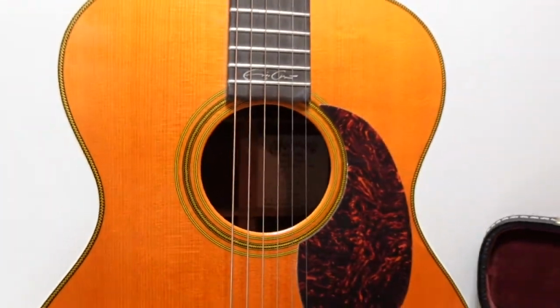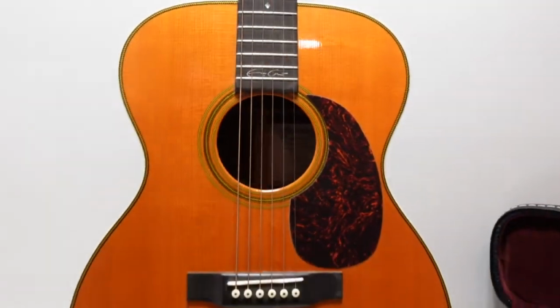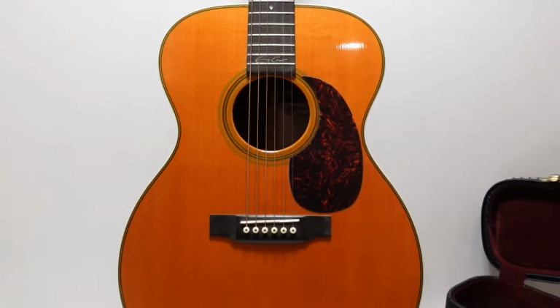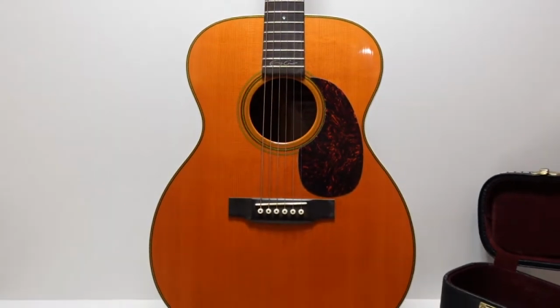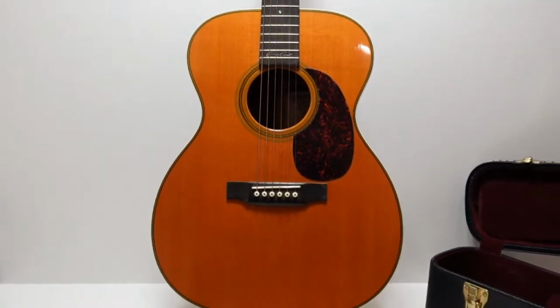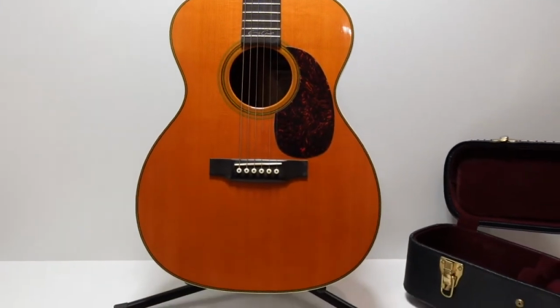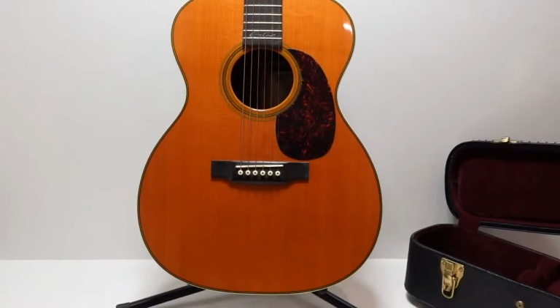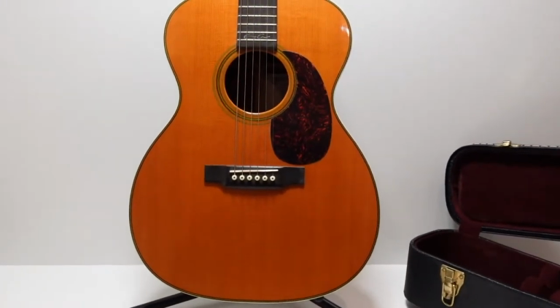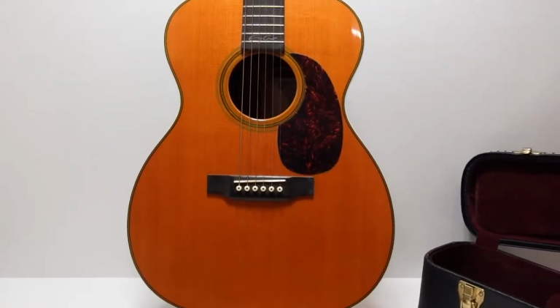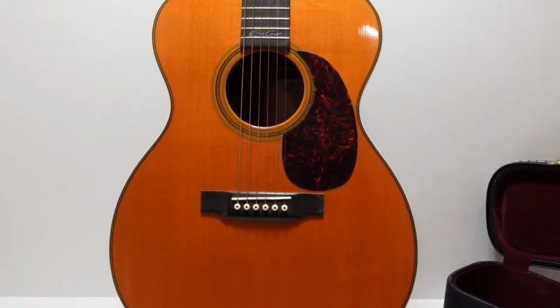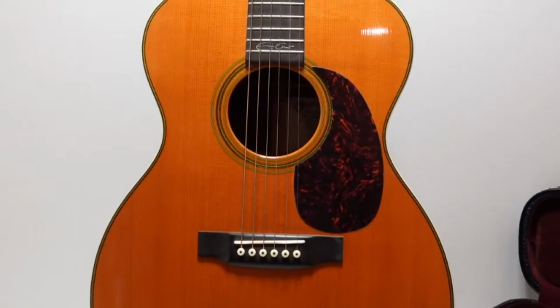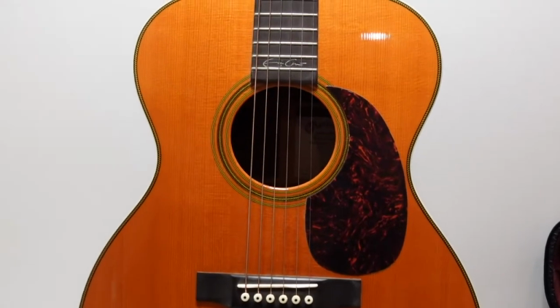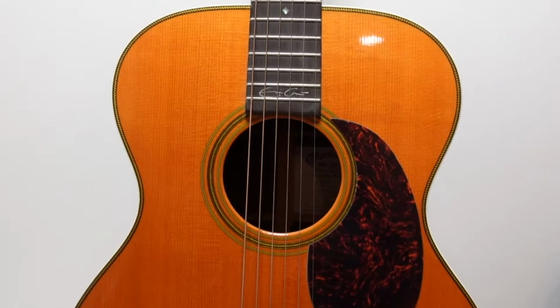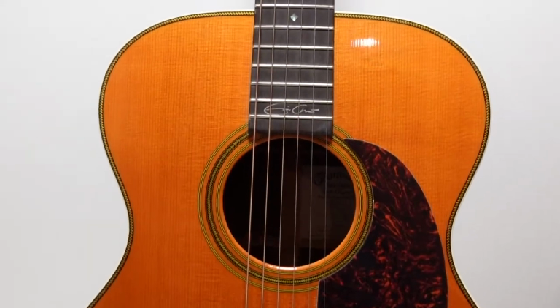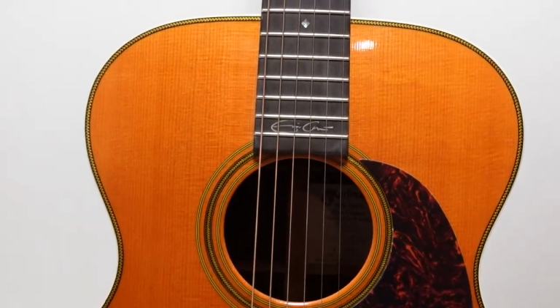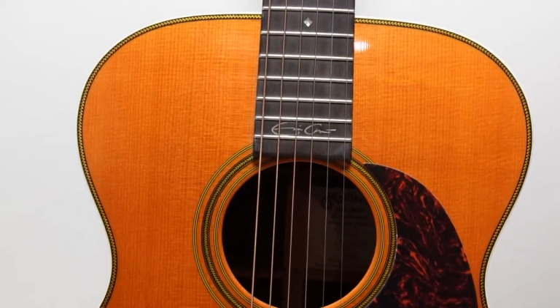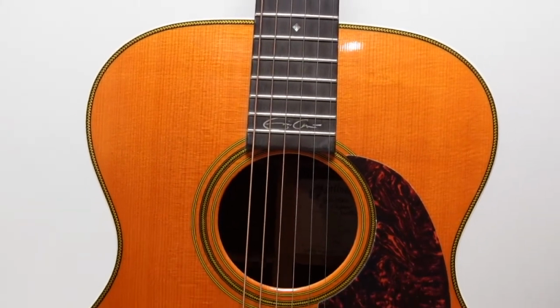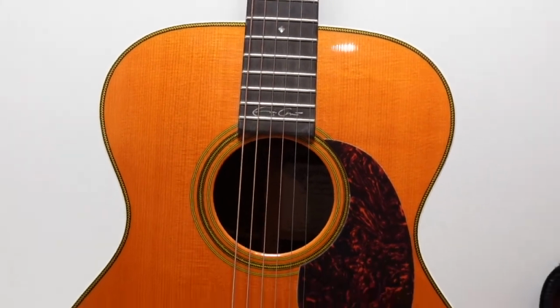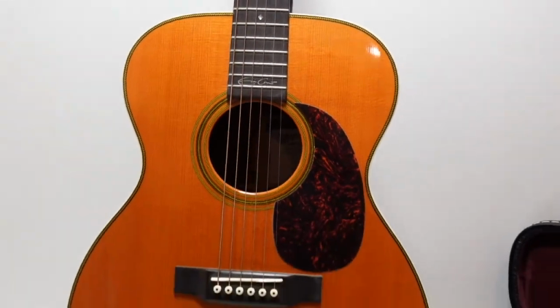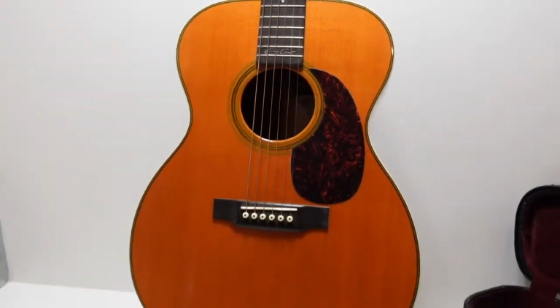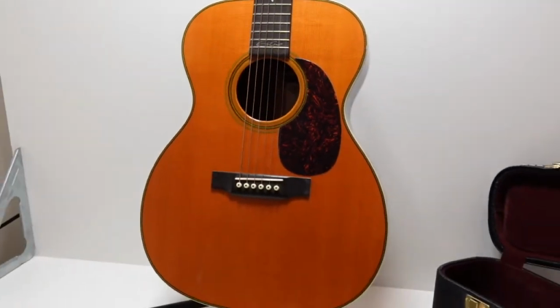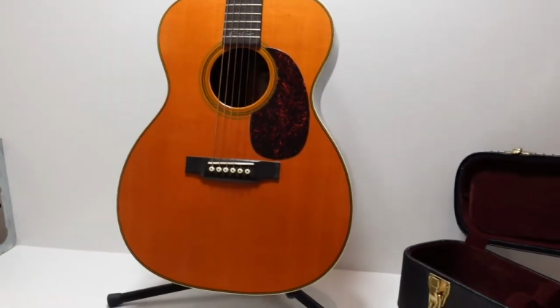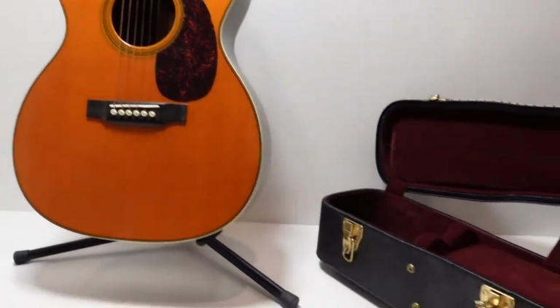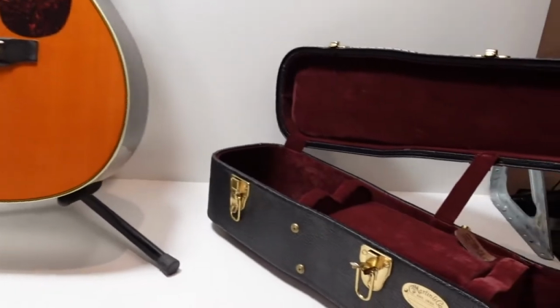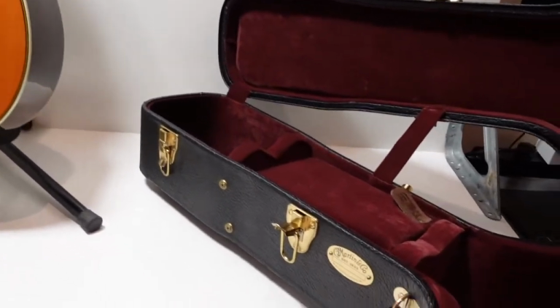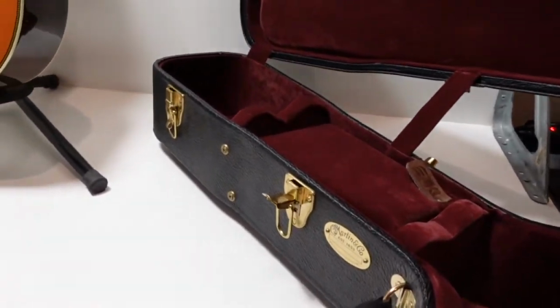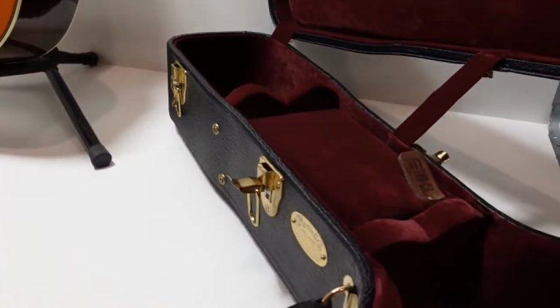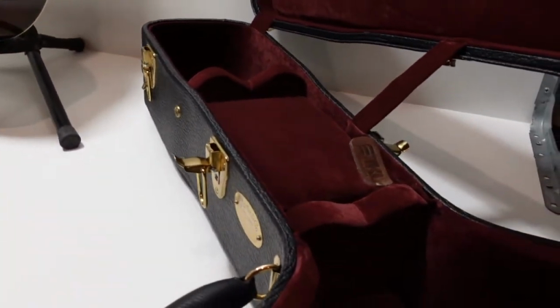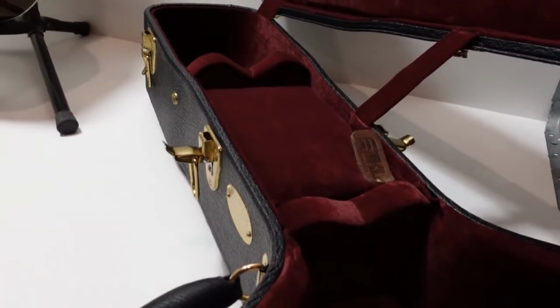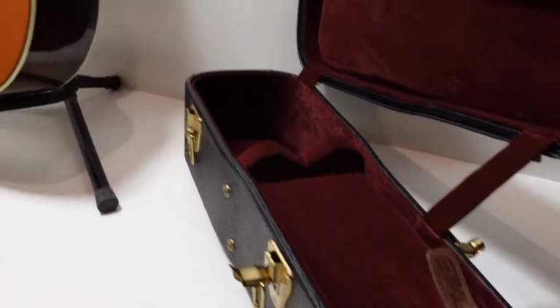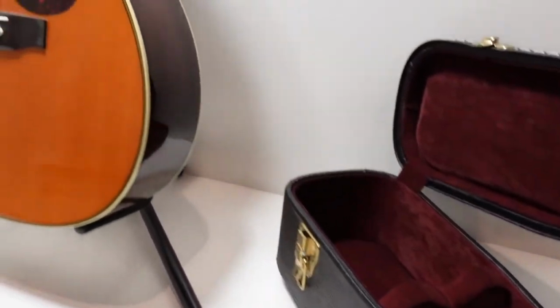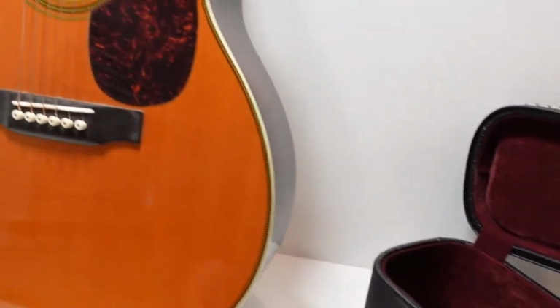It's a great choice for folks that play guitar a good bit and are really looking for that refined sound. It's a really nice guitar, and of course it comes with the Martin hard shell case — fits it like a glove.